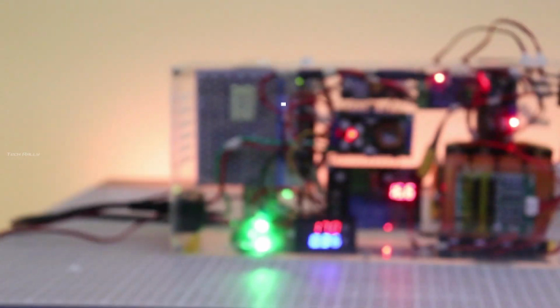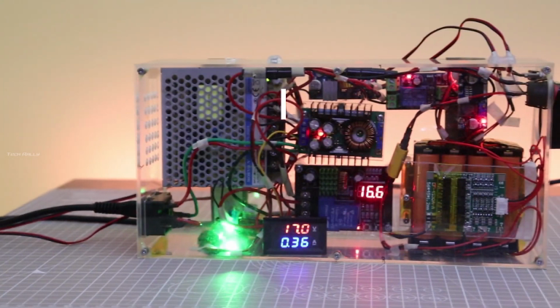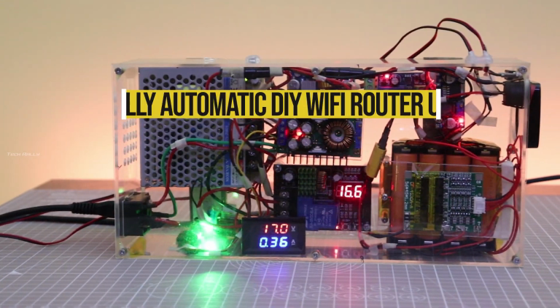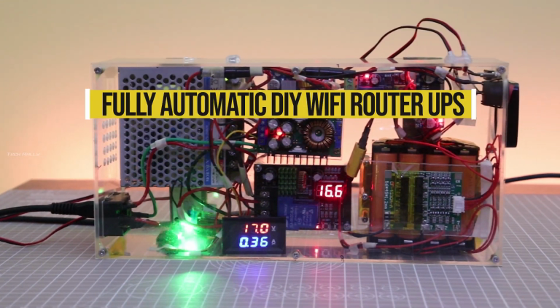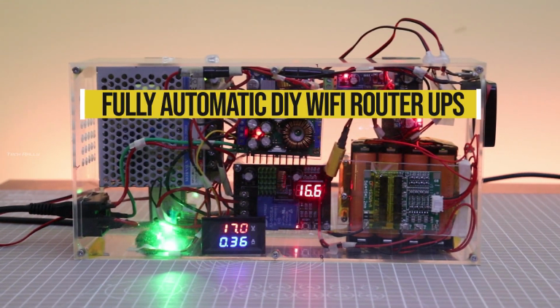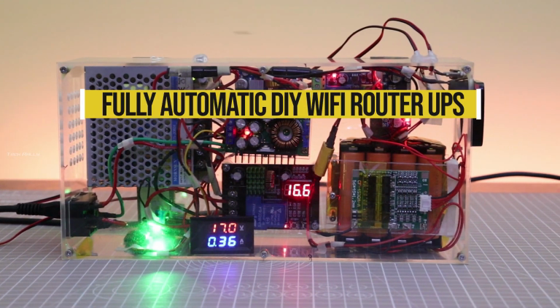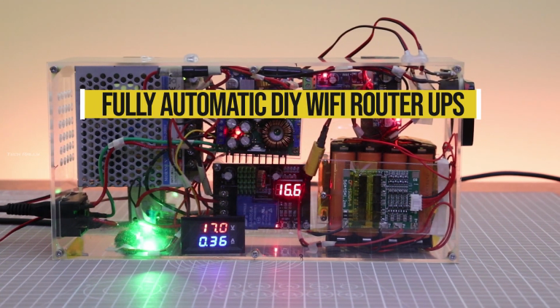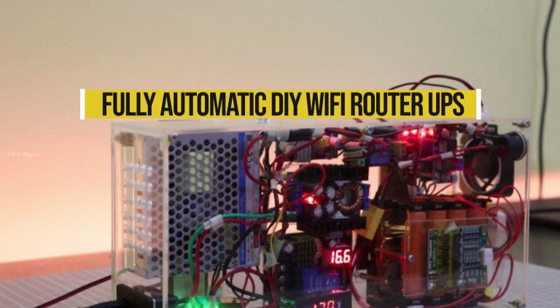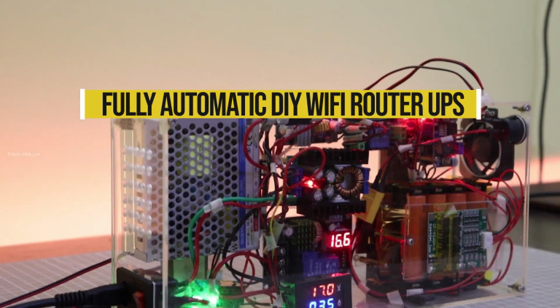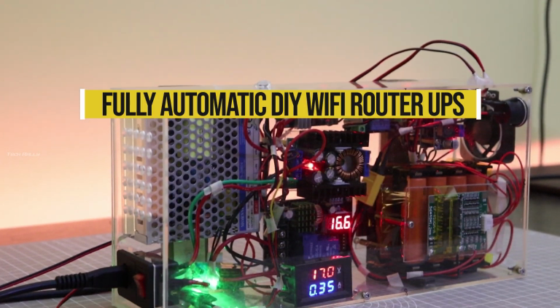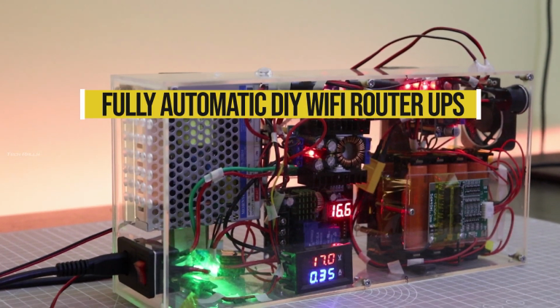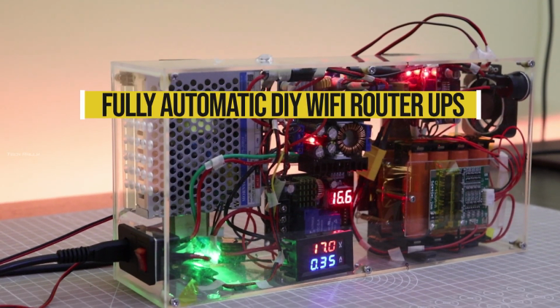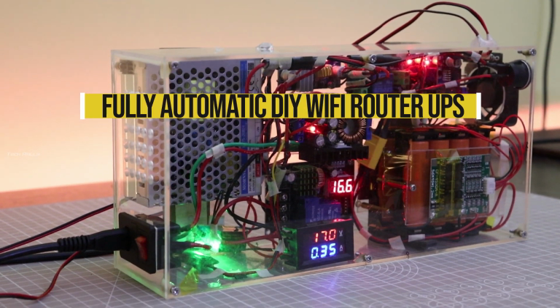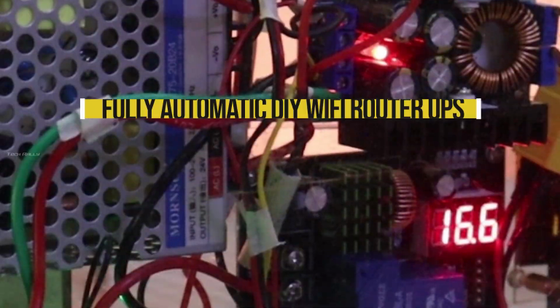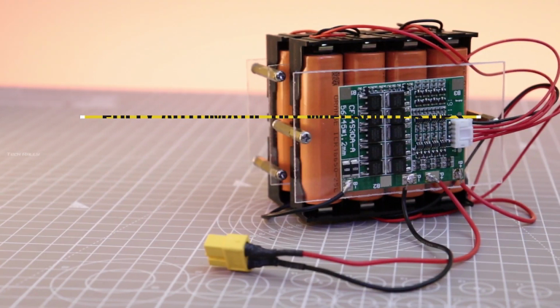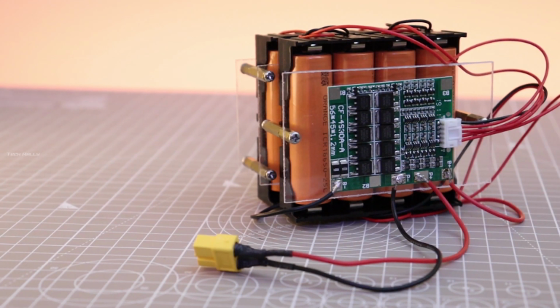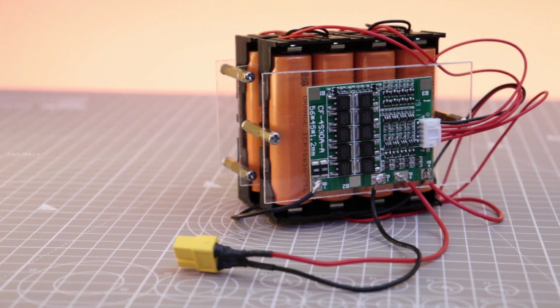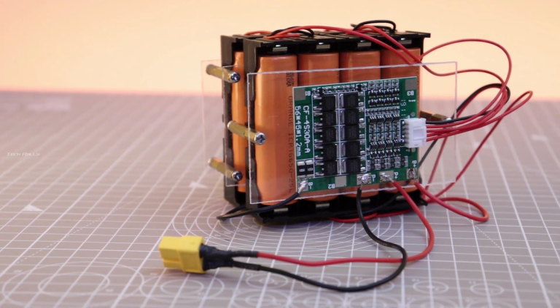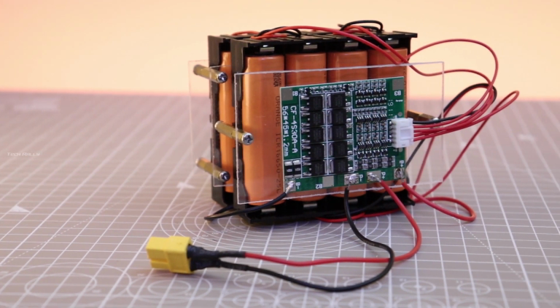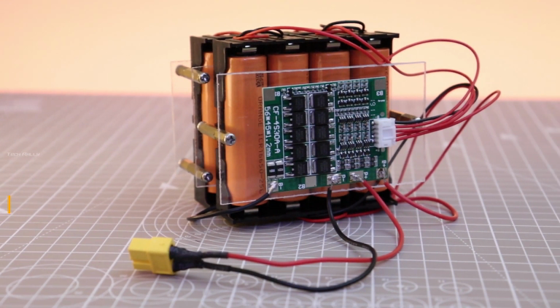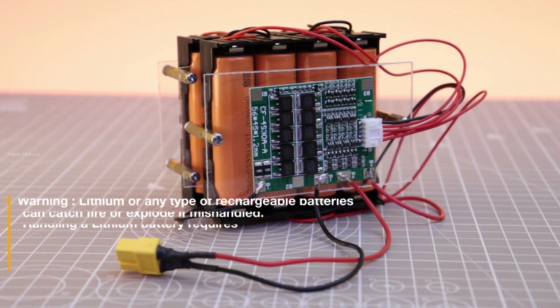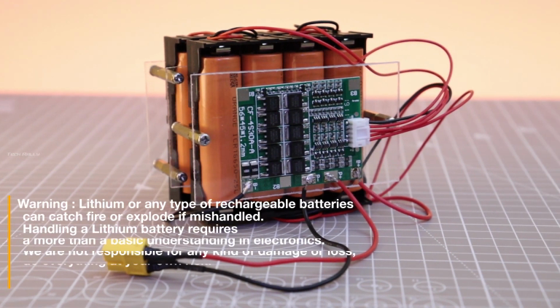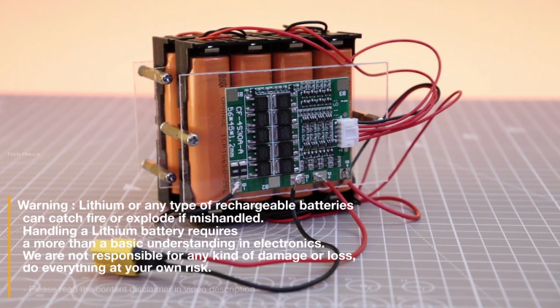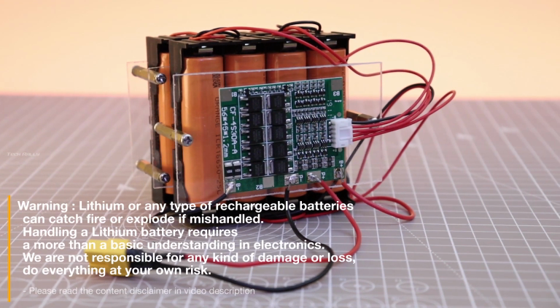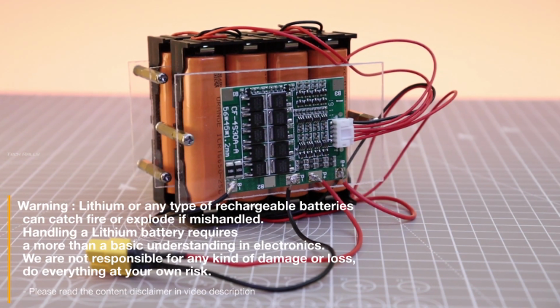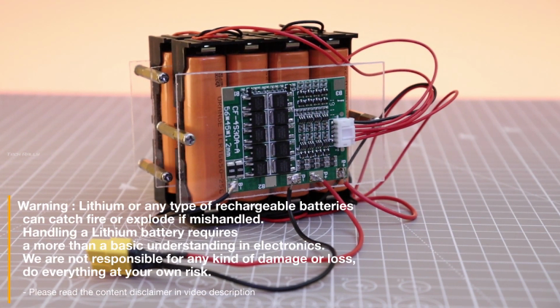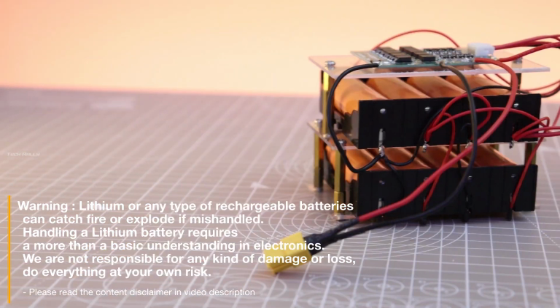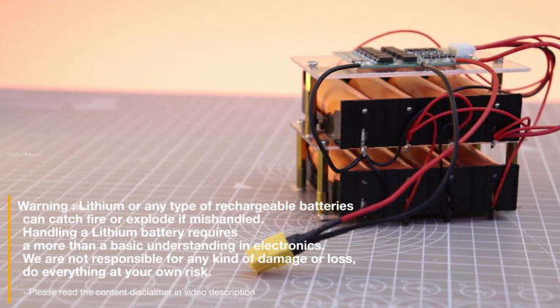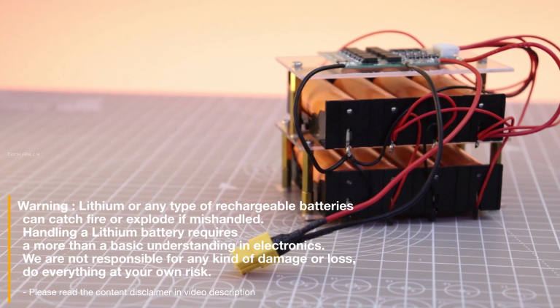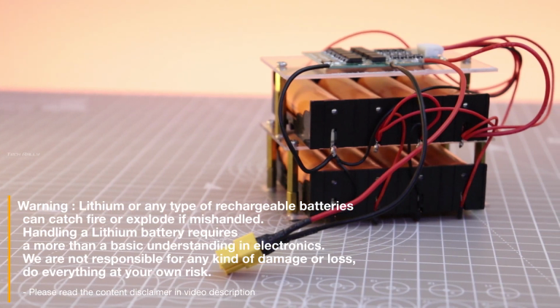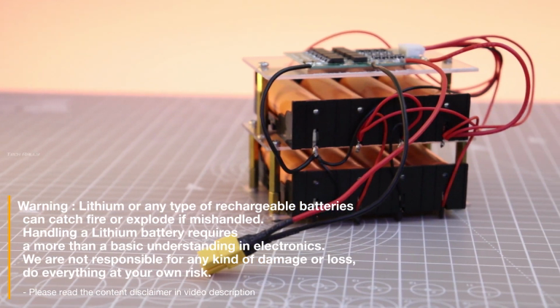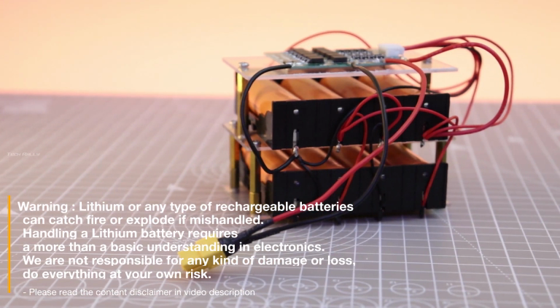Hello everyone. In this video I am going to show you all how I made this powerful fully automatic Wi-Fi router UPS with dual DC output for router and modem.